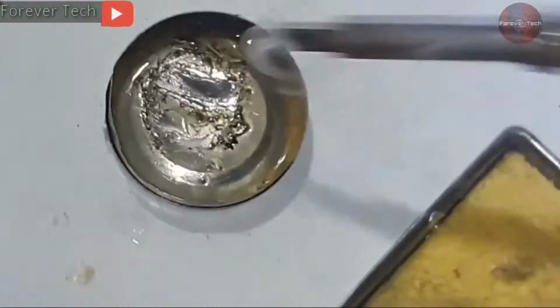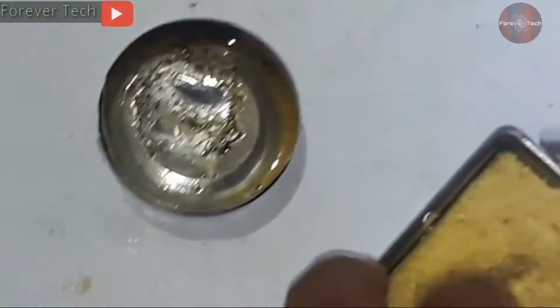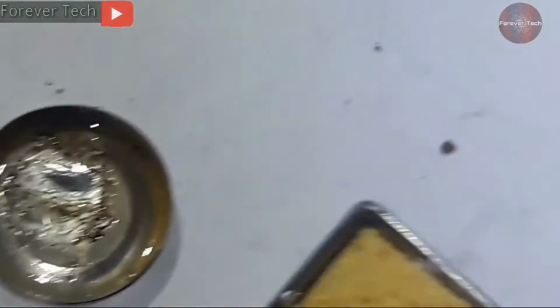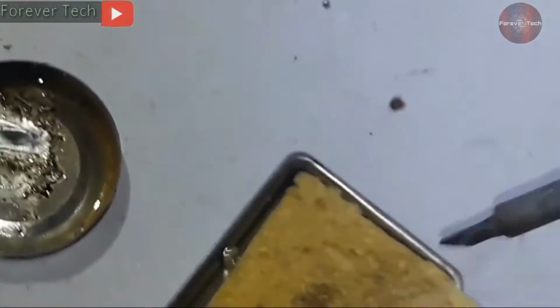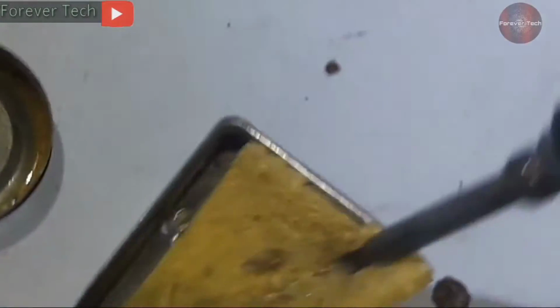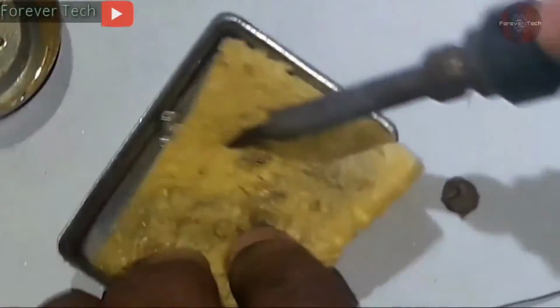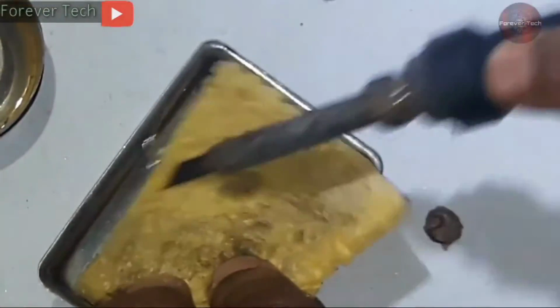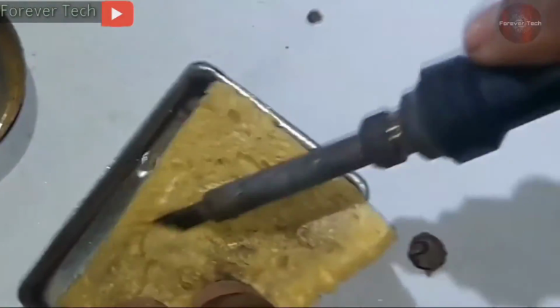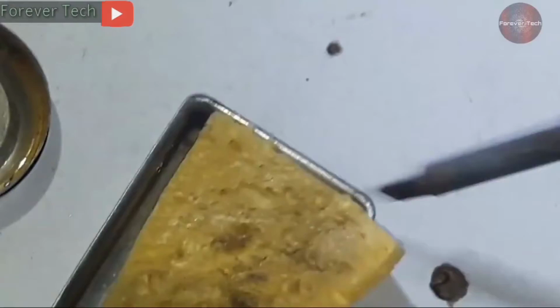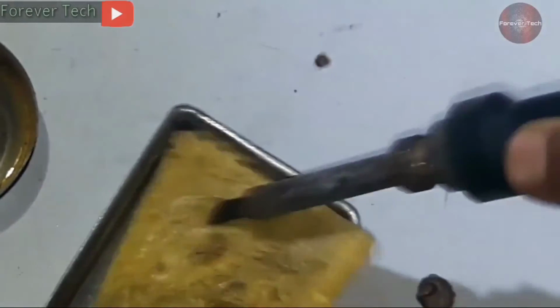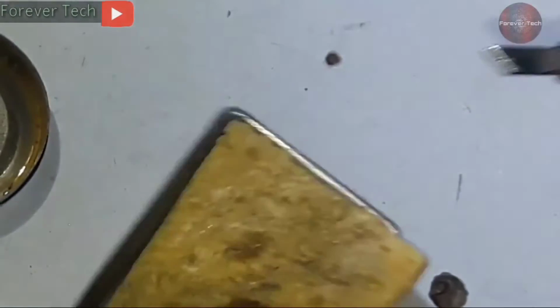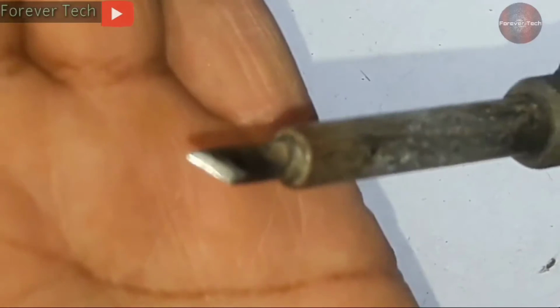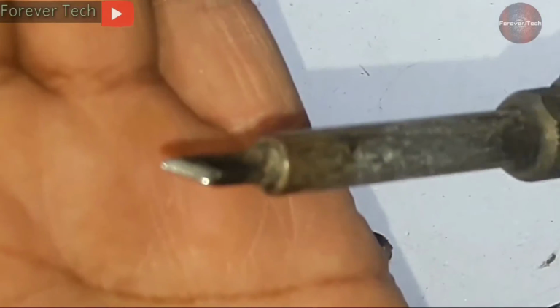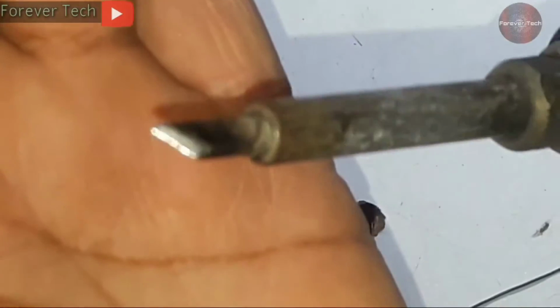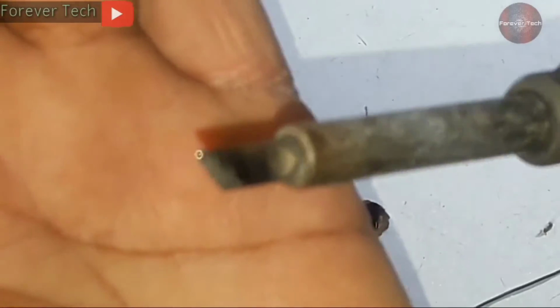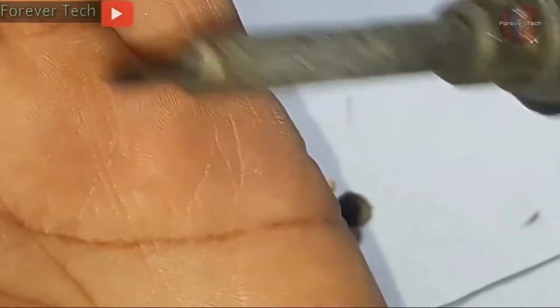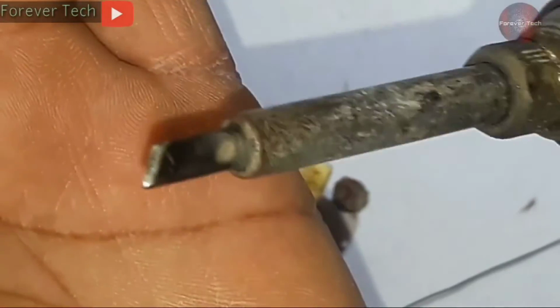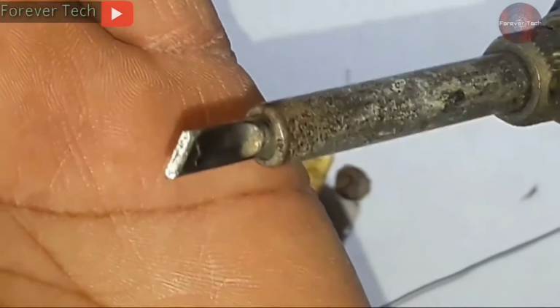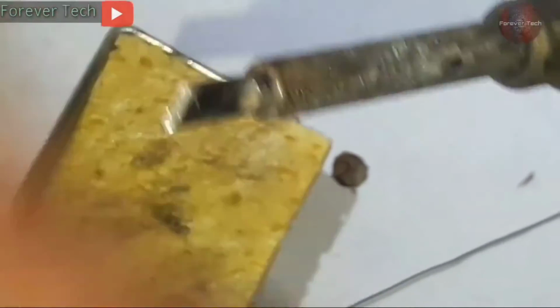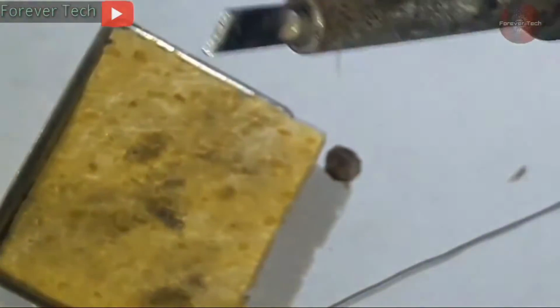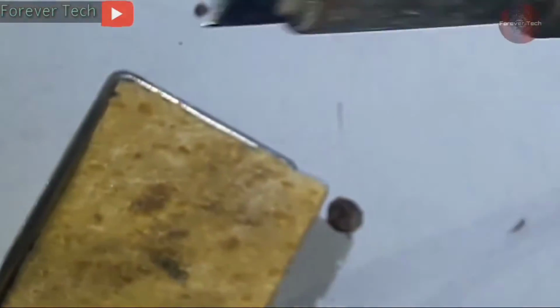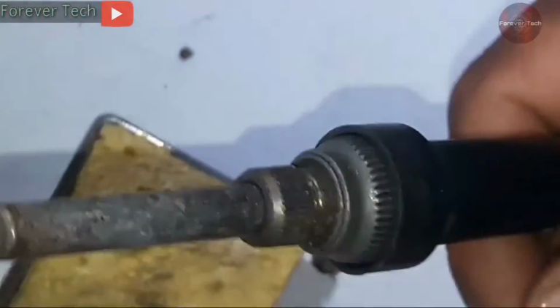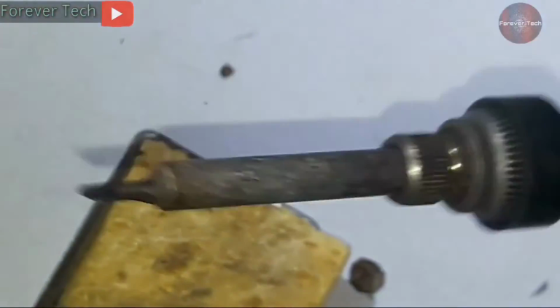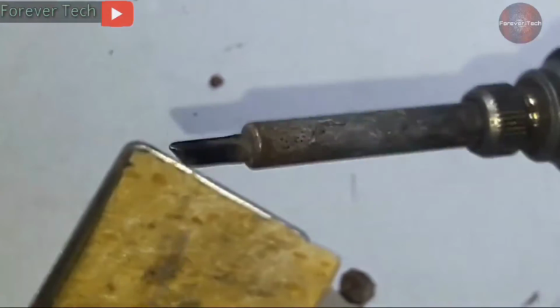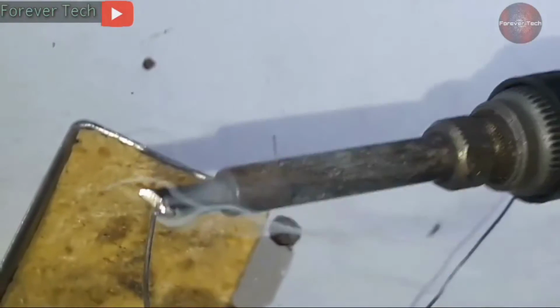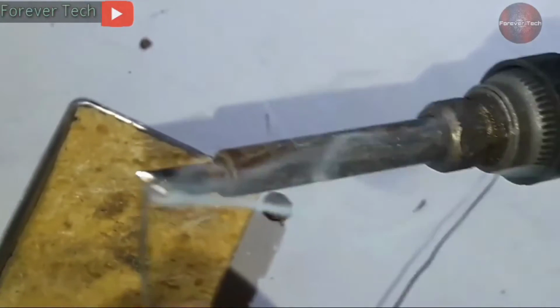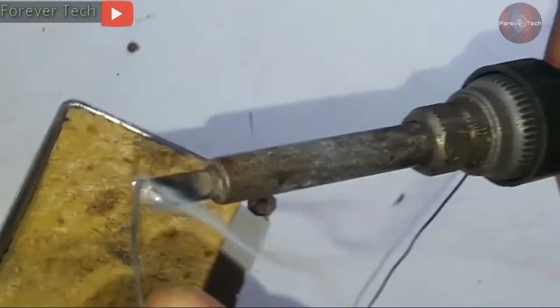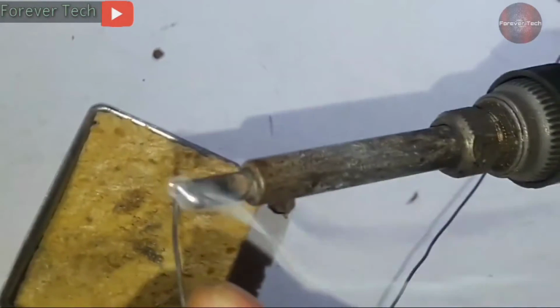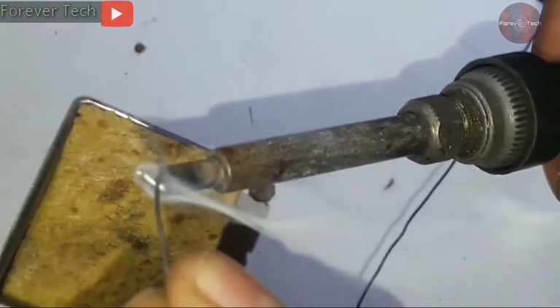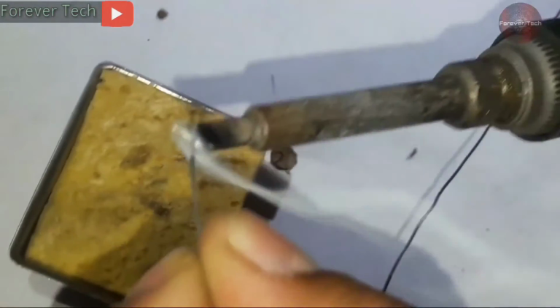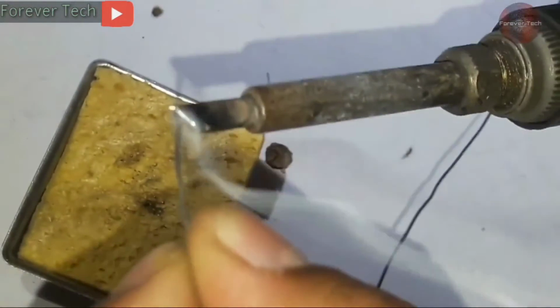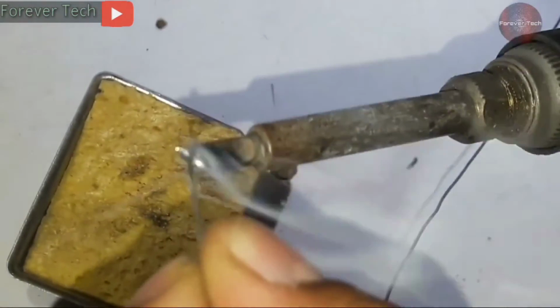It has got its shine back and my work is completed. See how shinier the tip has gotten — and watch how it will melt the solder now. It is melting the solder excellently now.